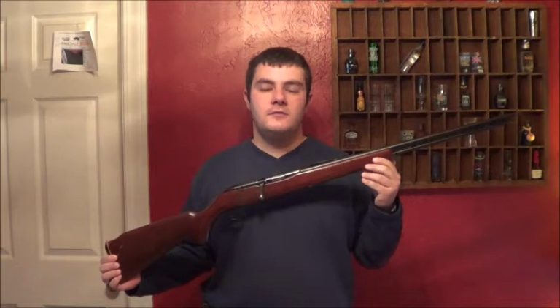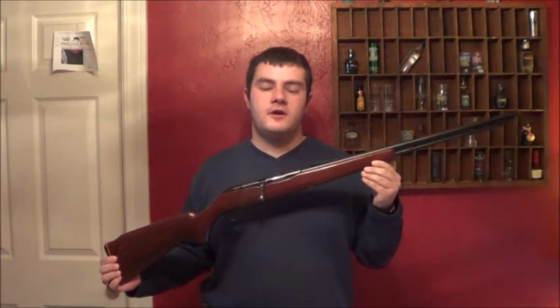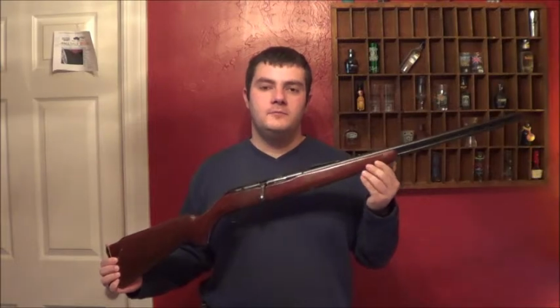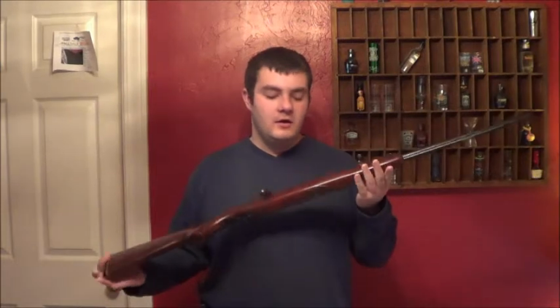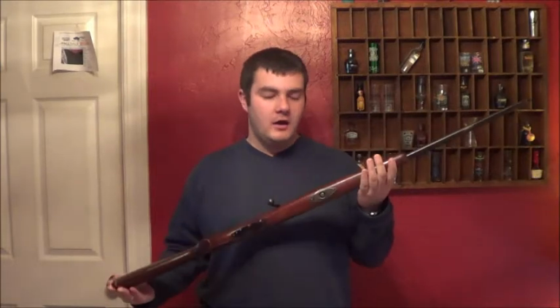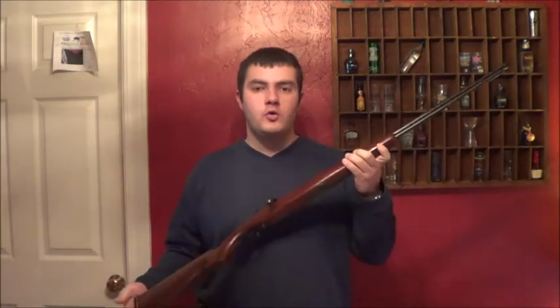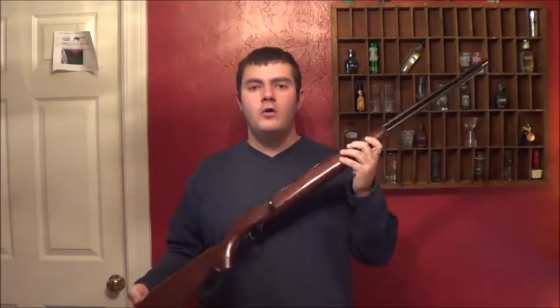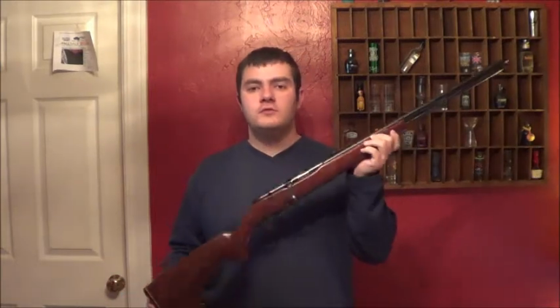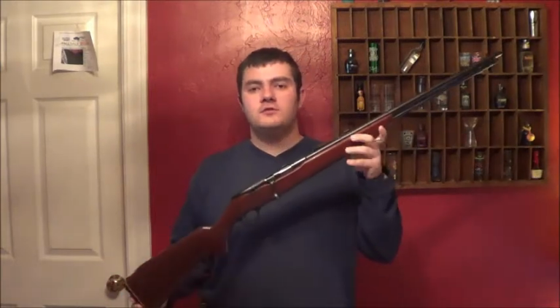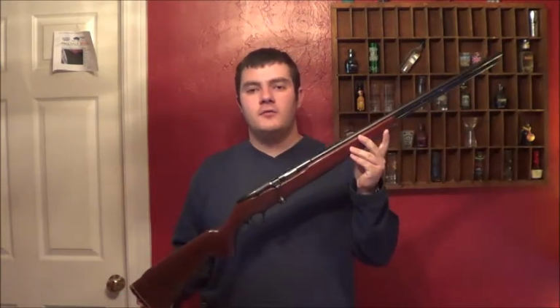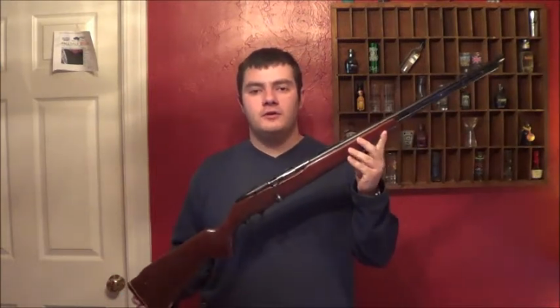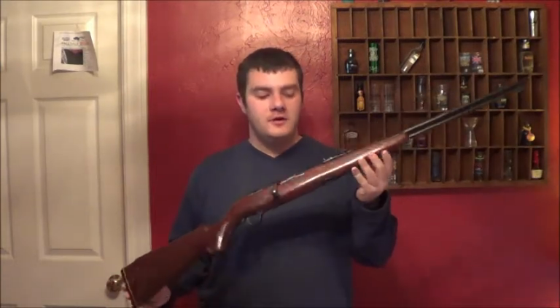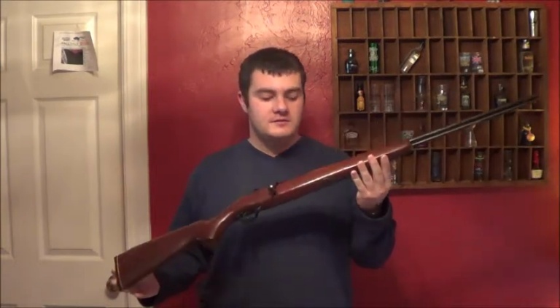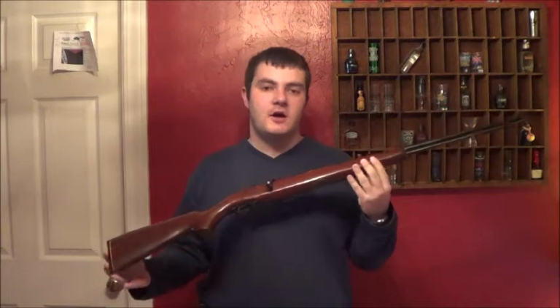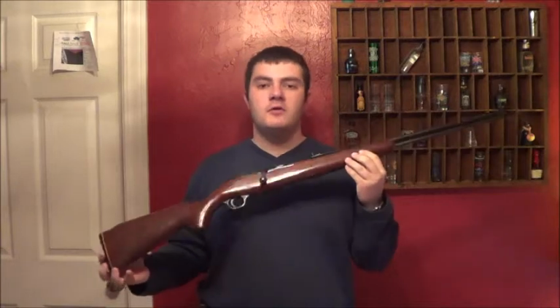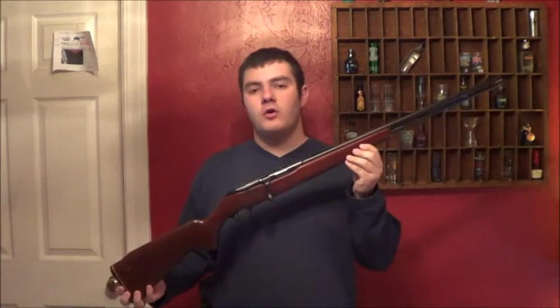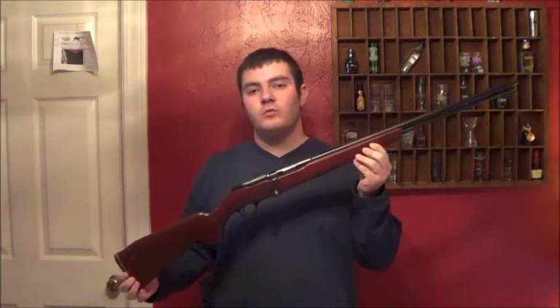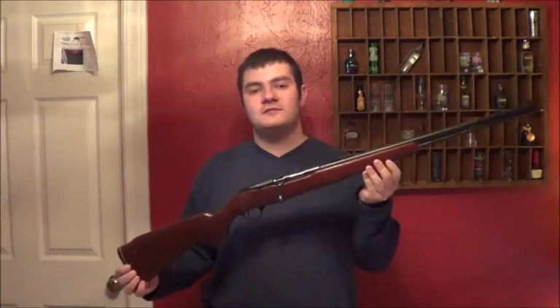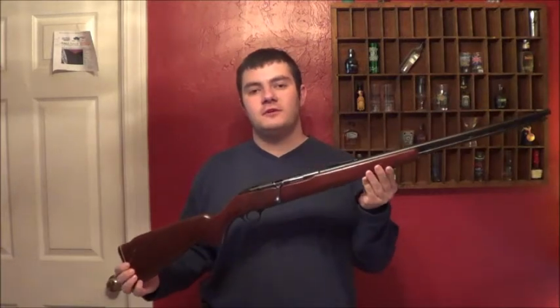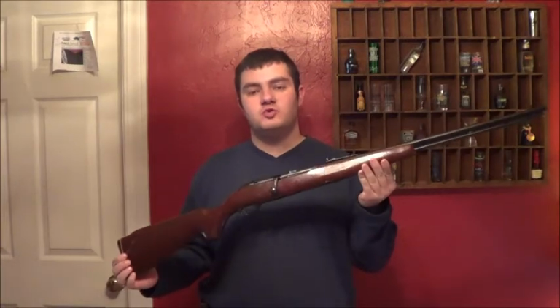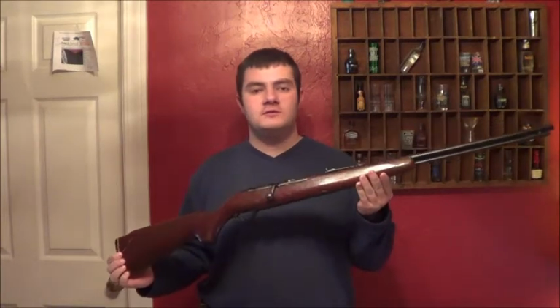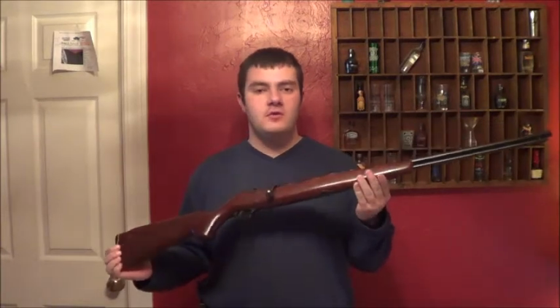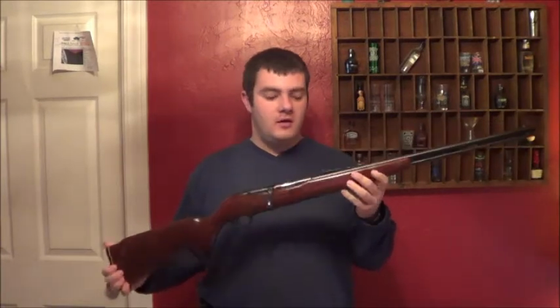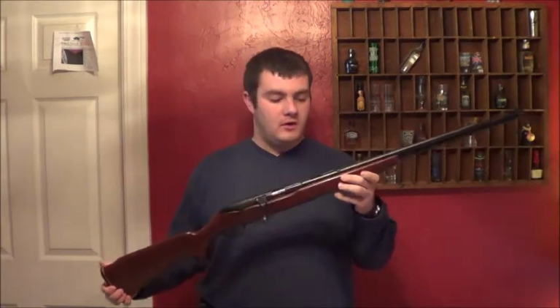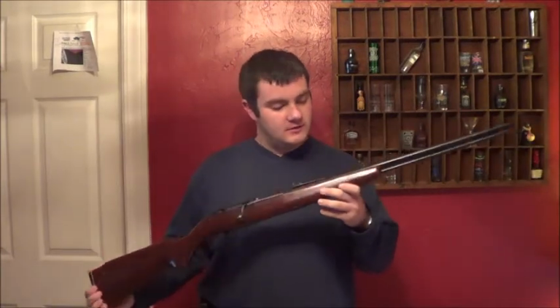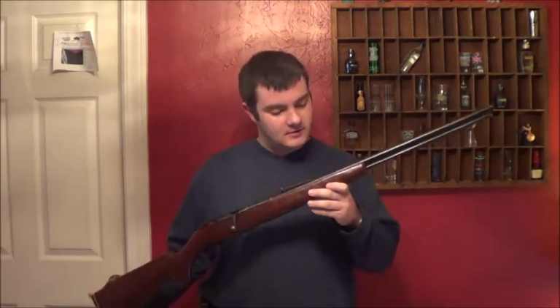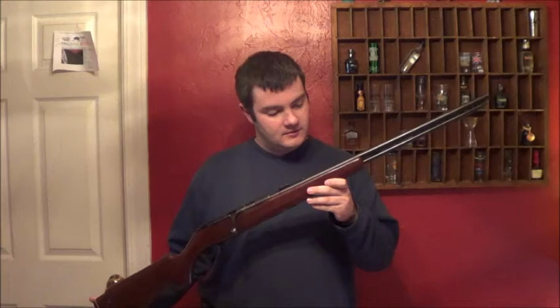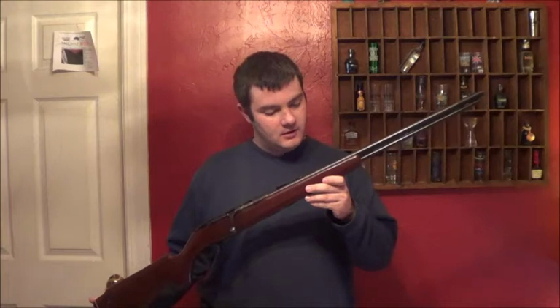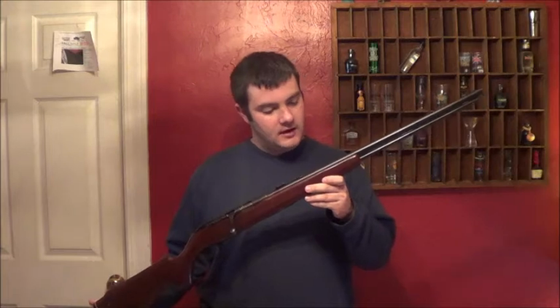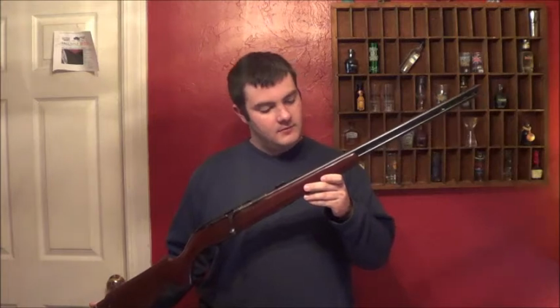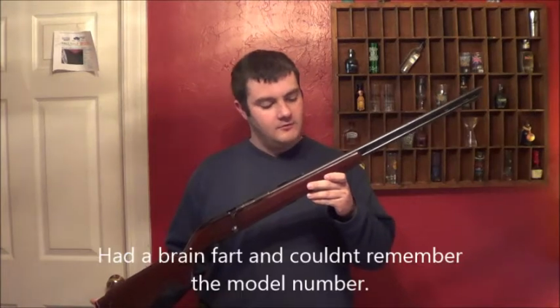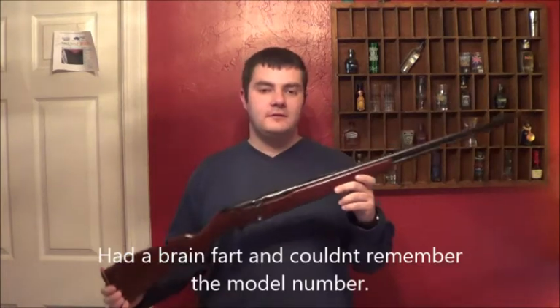Fetit Farm here. Got a cool old .22 caliber rifle here. This is a Montgomery Ward Western Field .22 model M842.